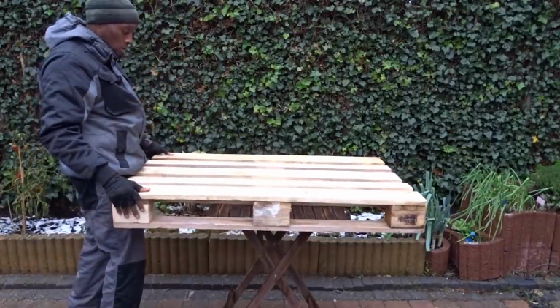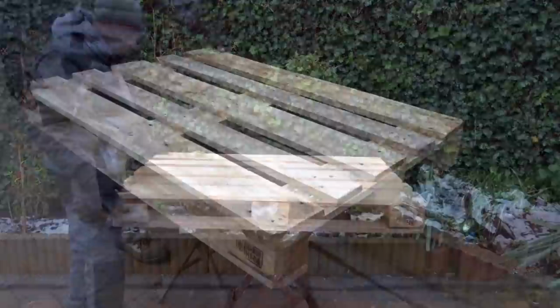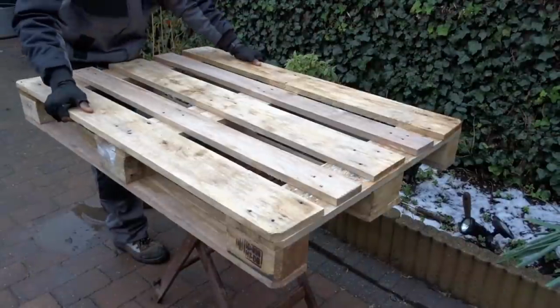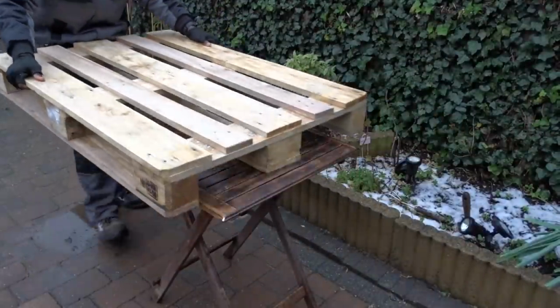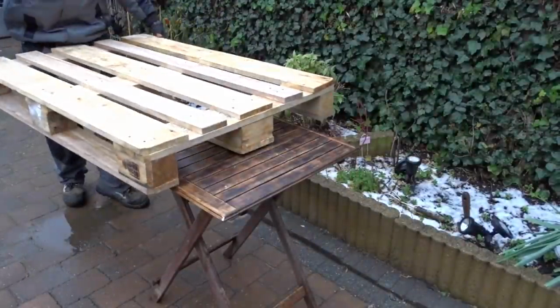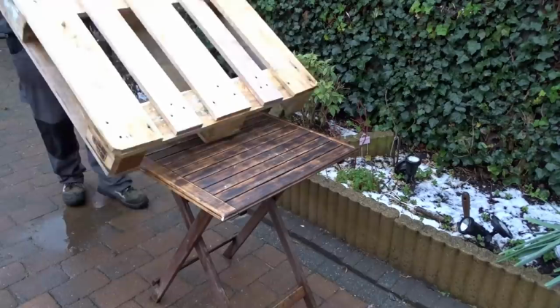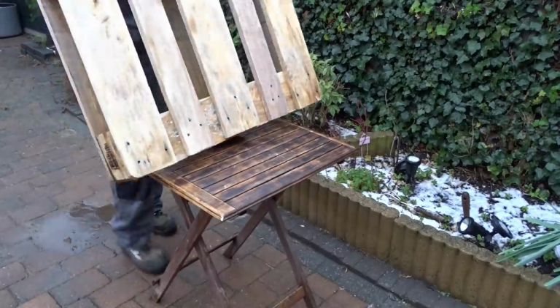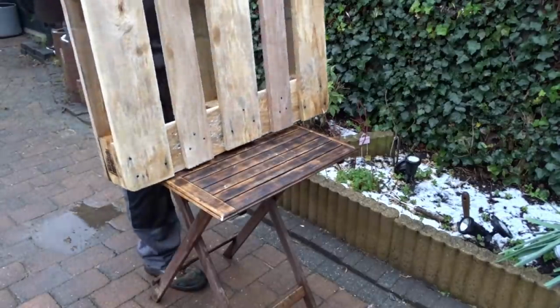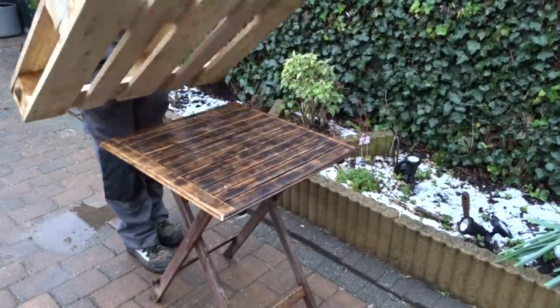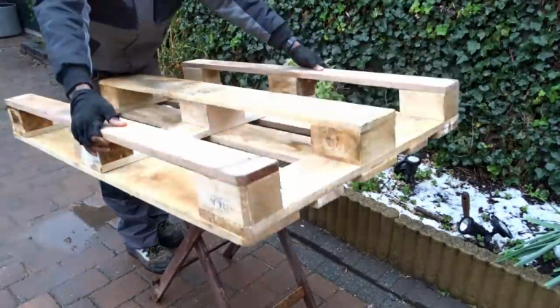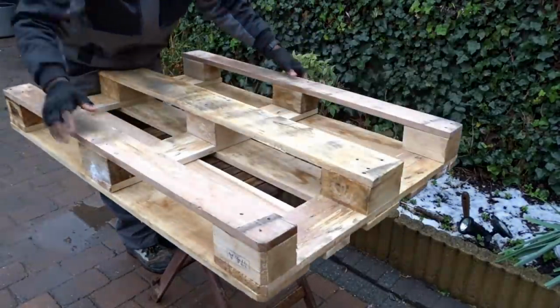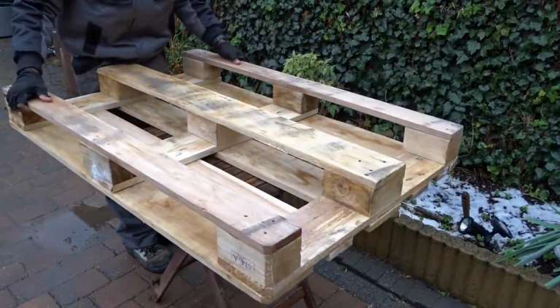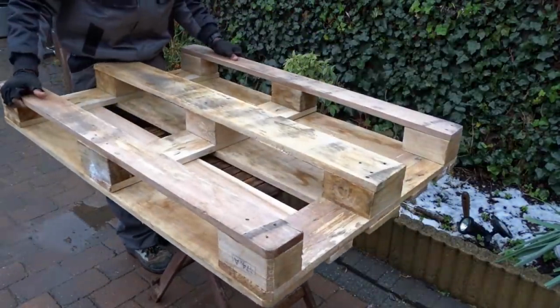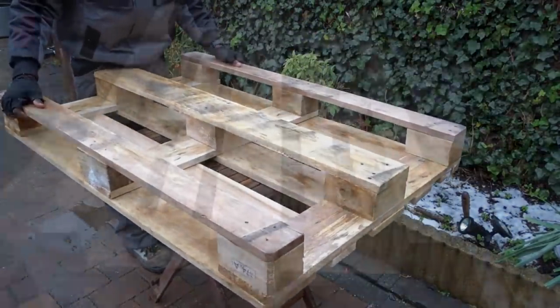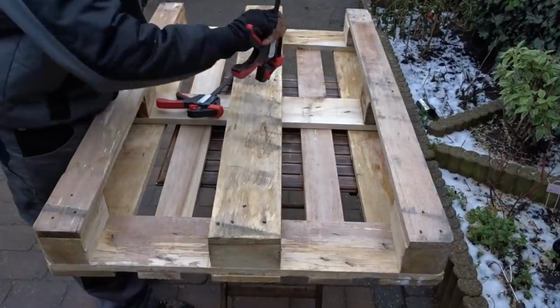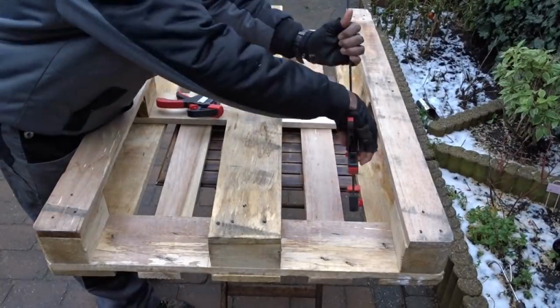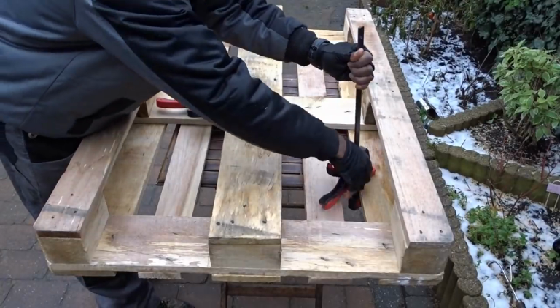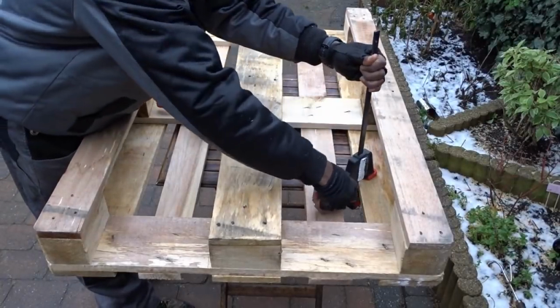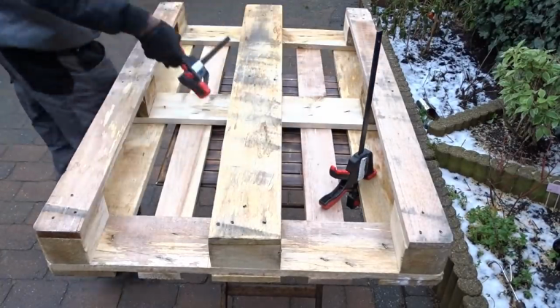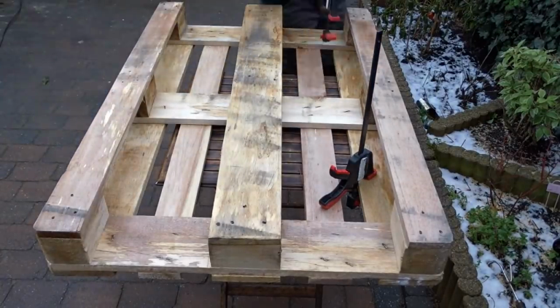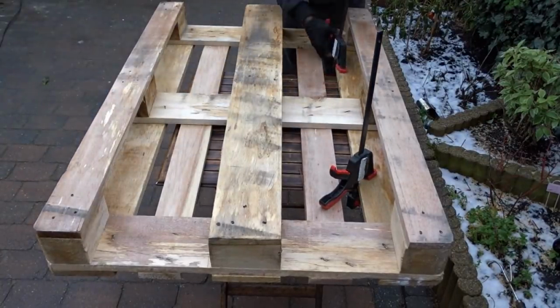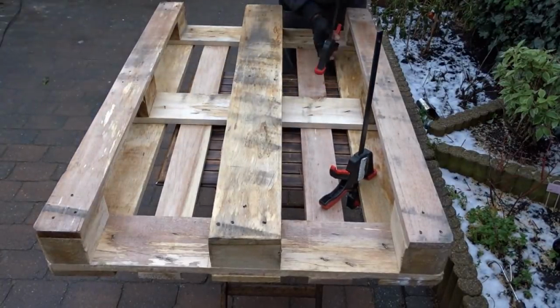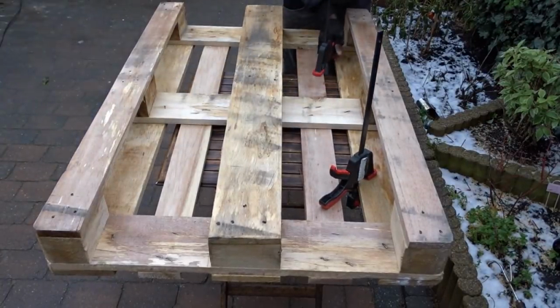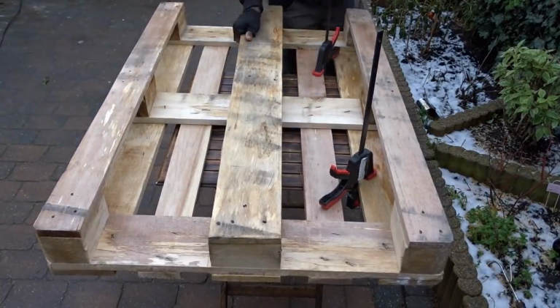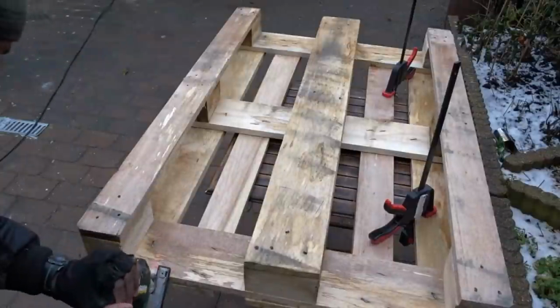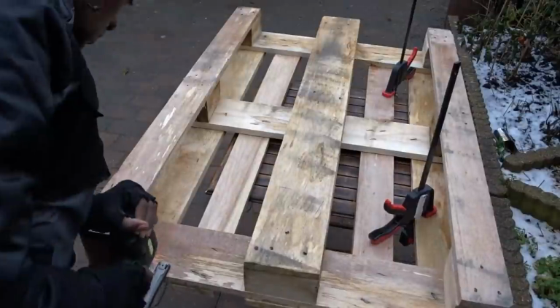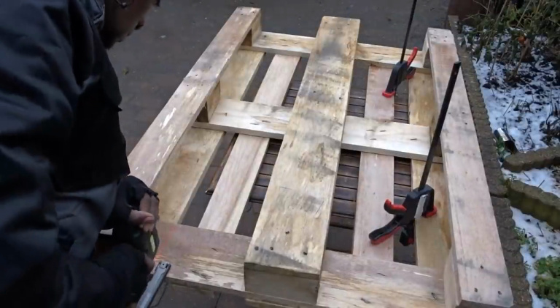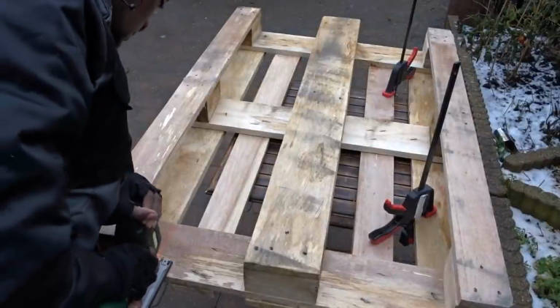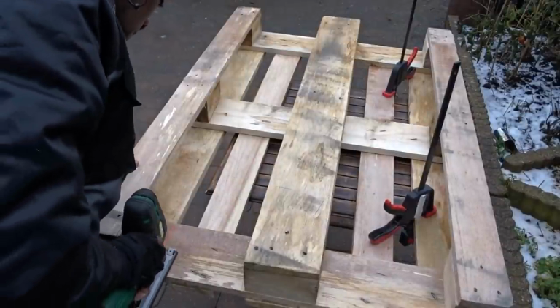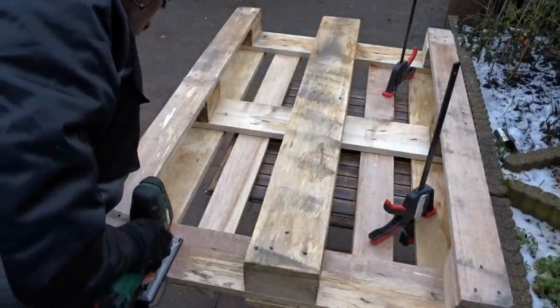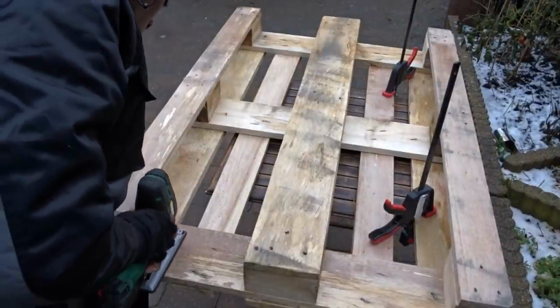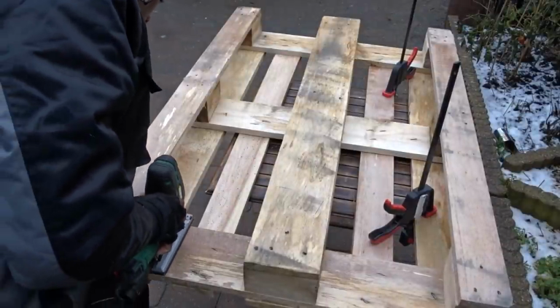So, here is the pallet we are going to work with today. The first thing I will do is turn it upside down, stabilize everything with my clamps to start the cutting. To make the cut, I will be using my Precision Laser Jigsaw.